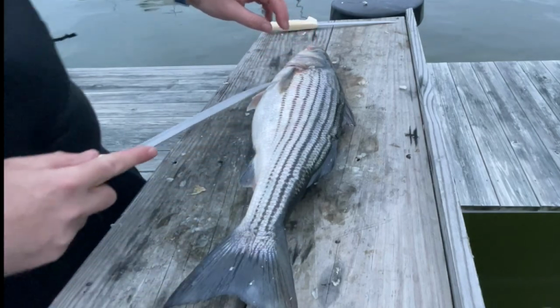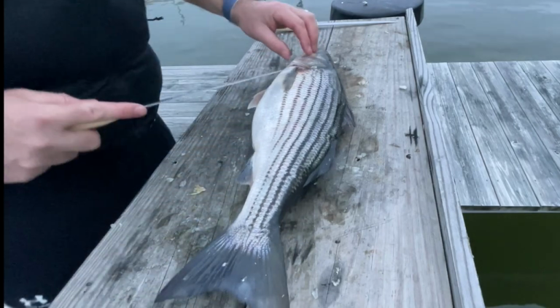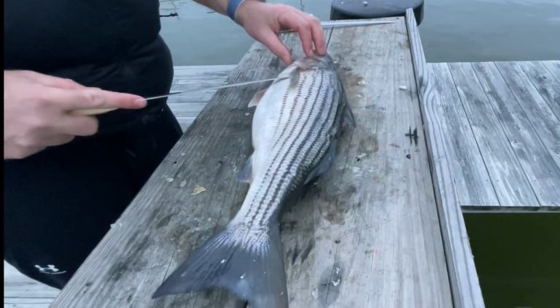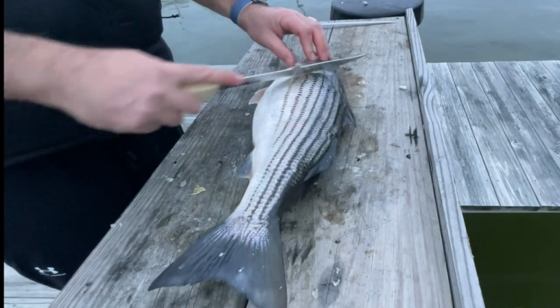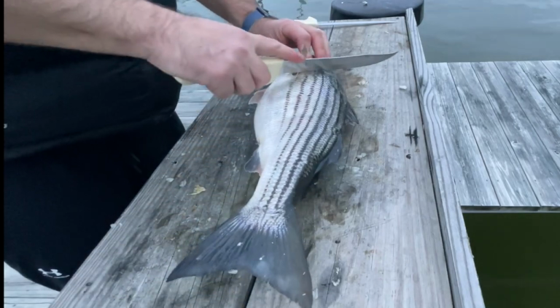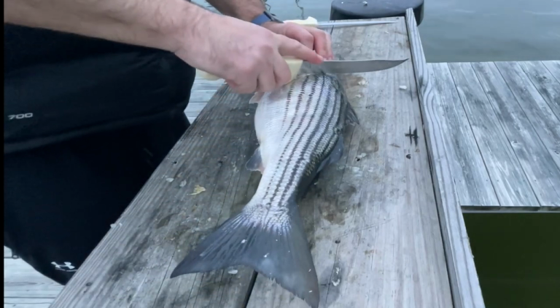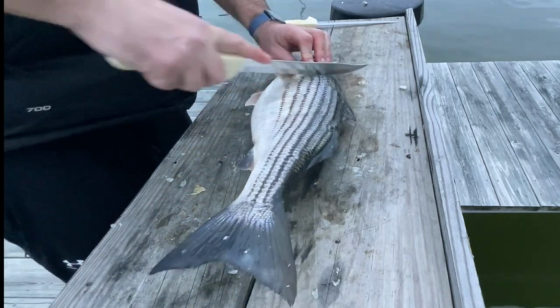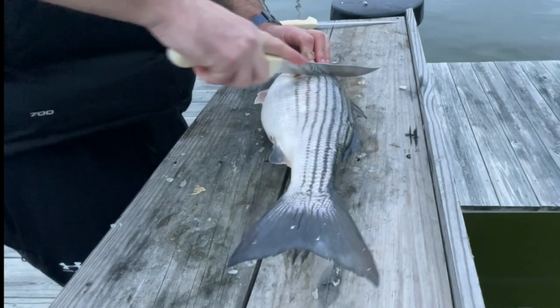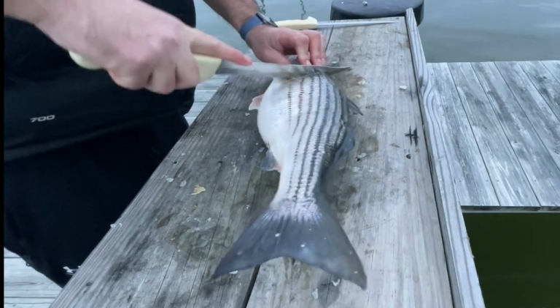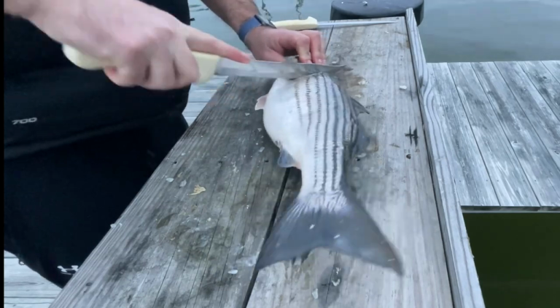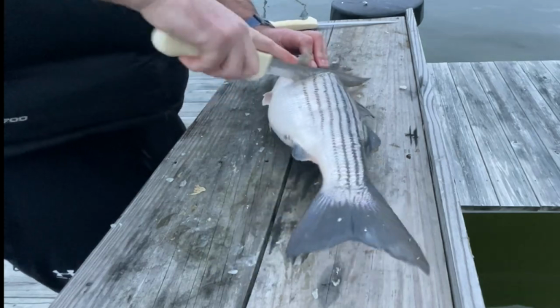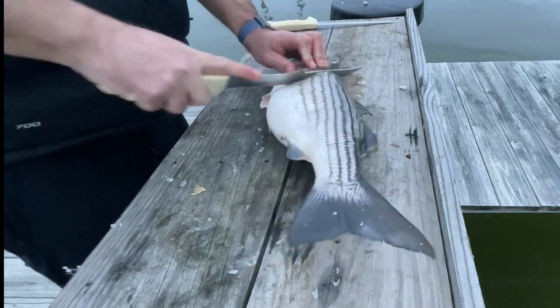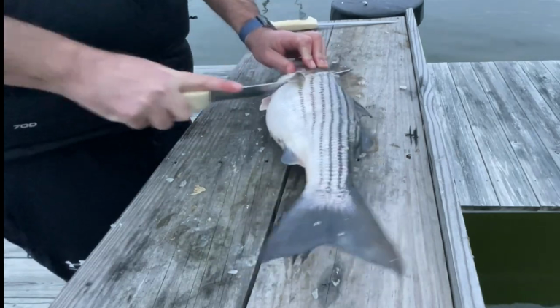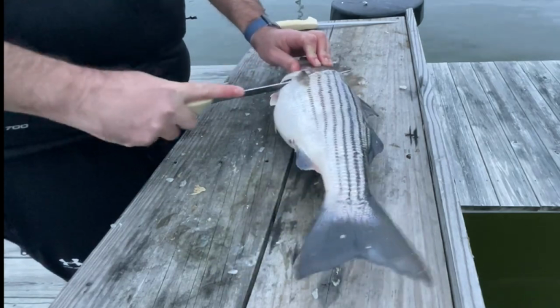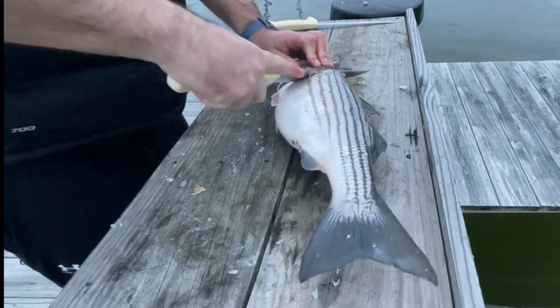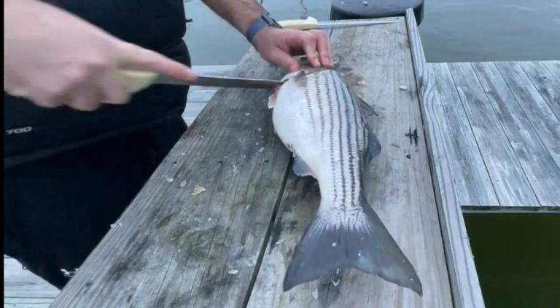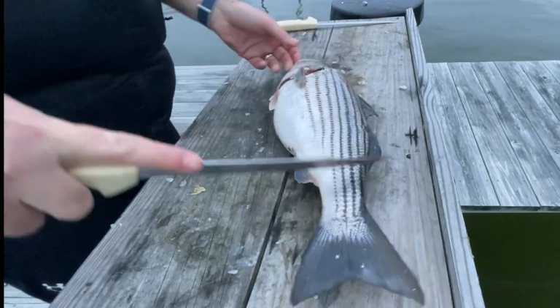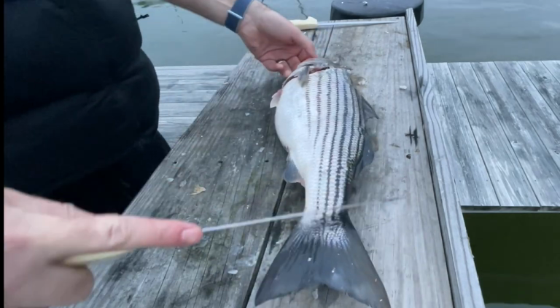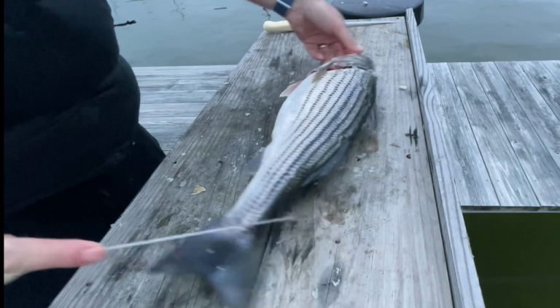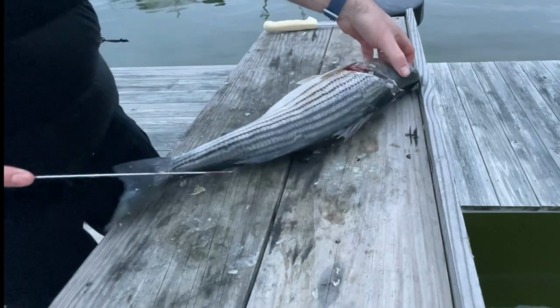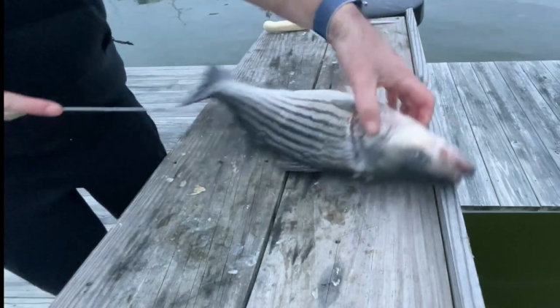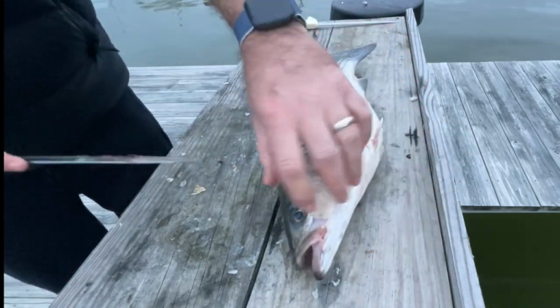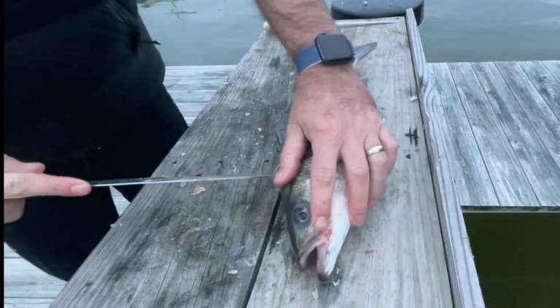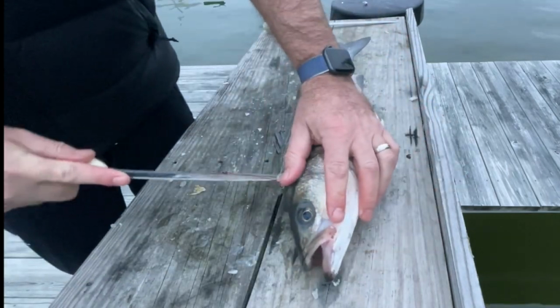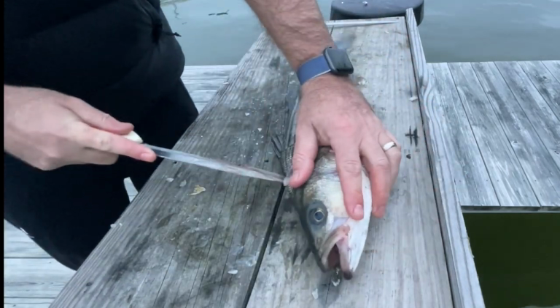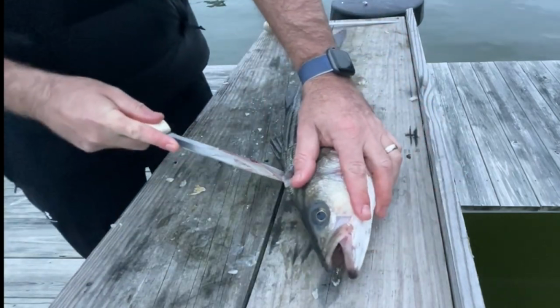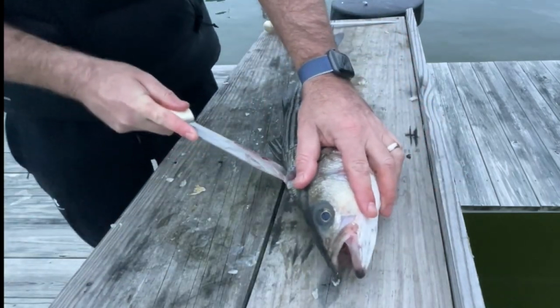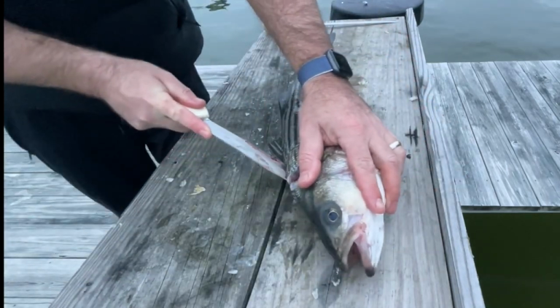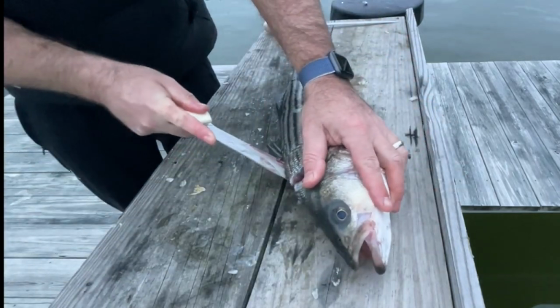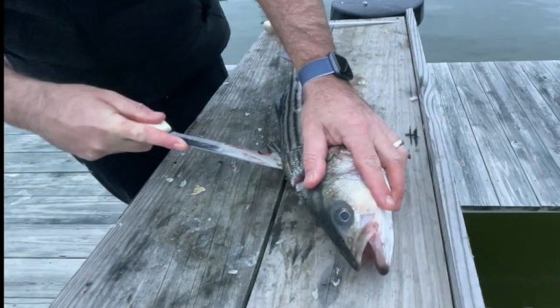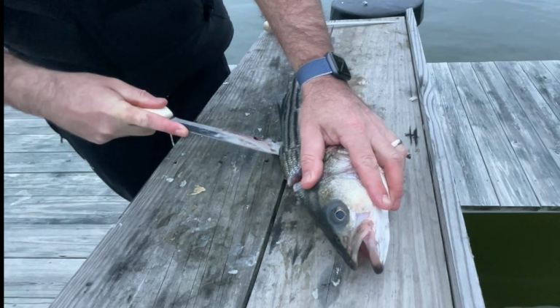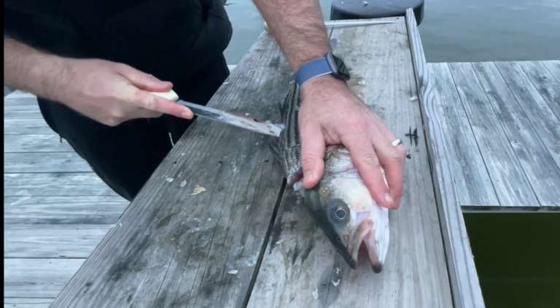The first knife I'm going to use is this serrated knife right here, and this is what I'm going to use to make my main cuts. A lot of people choose to use just a straight fillet knife for everything, but I feel like it gets through the thicker skin and bigger scales of striped bass and just makes it a lot easier.